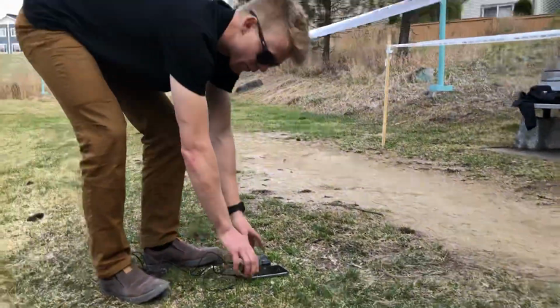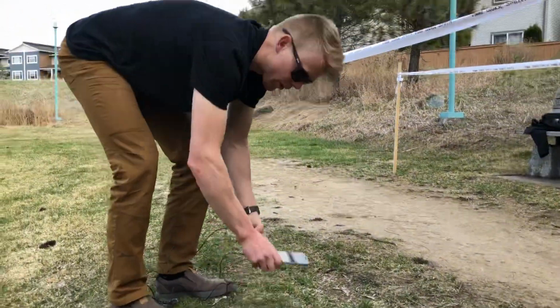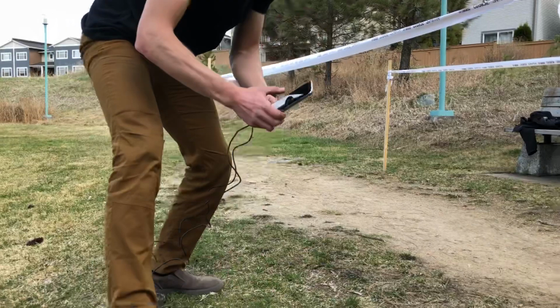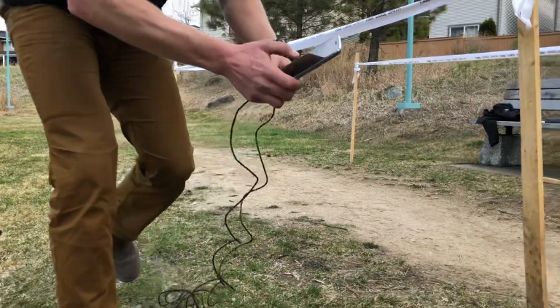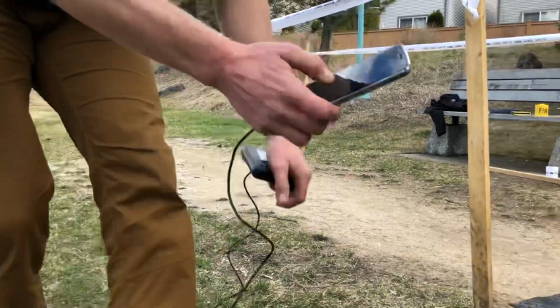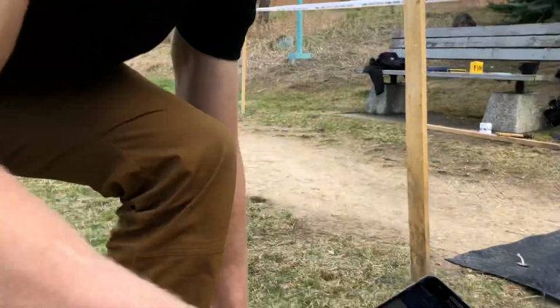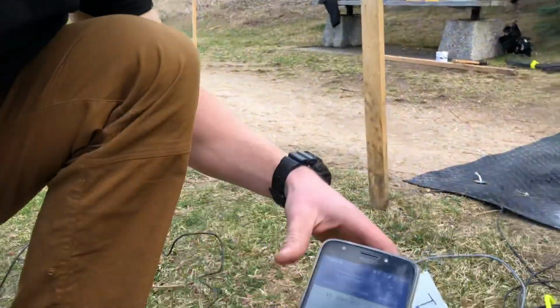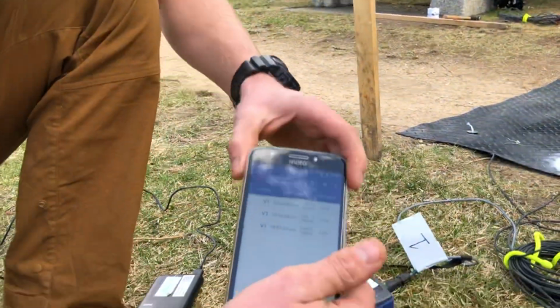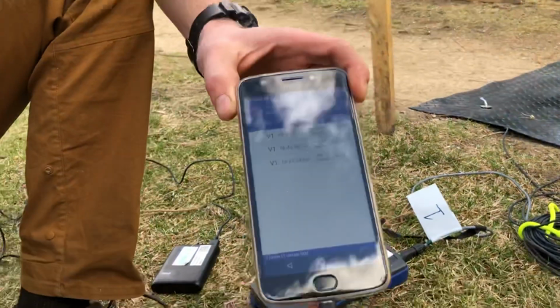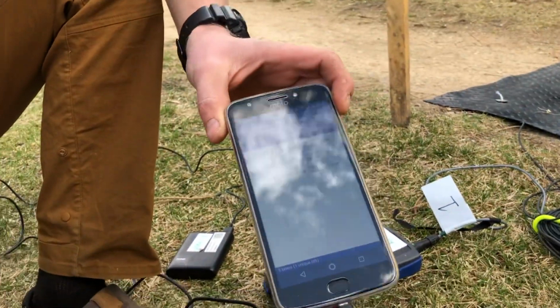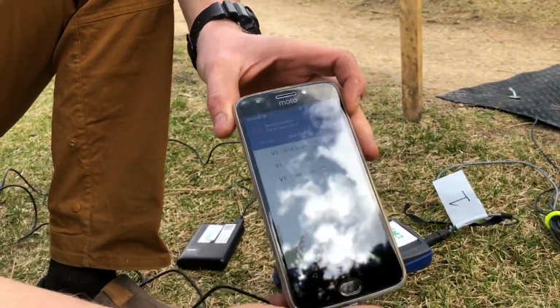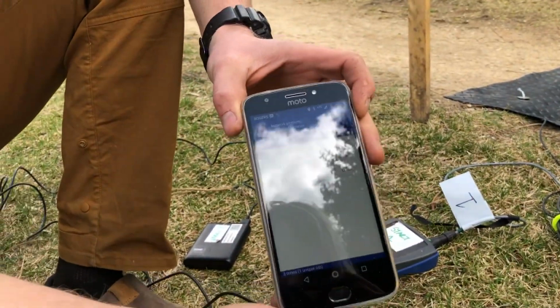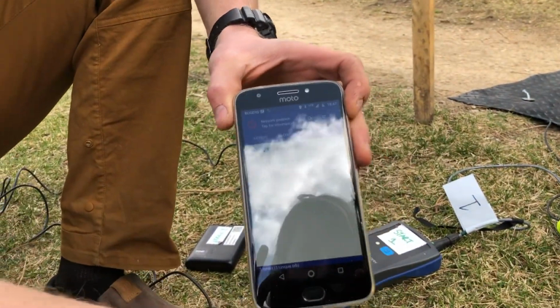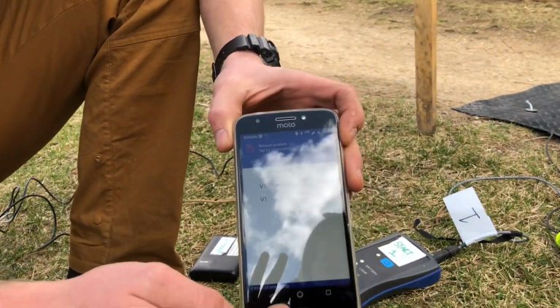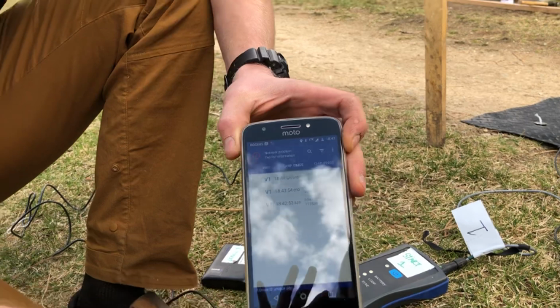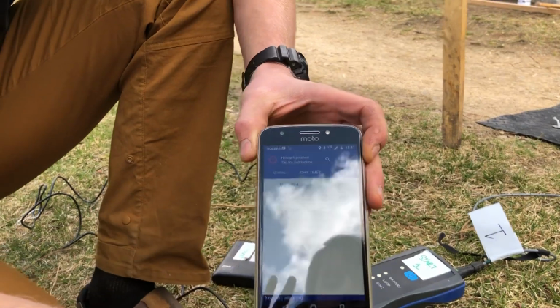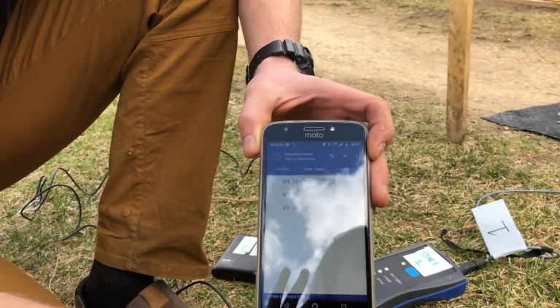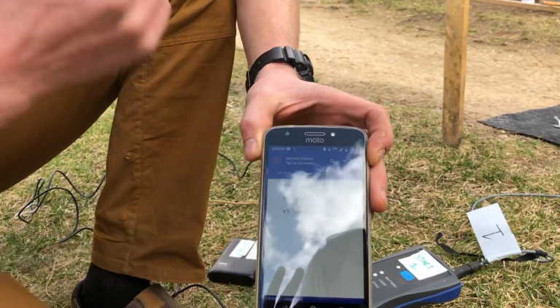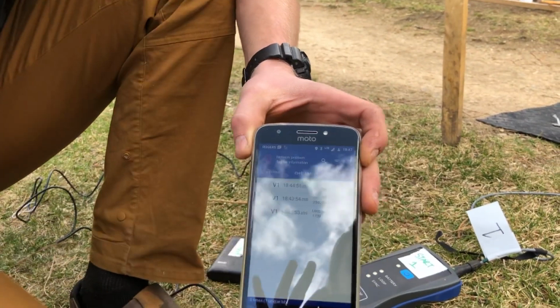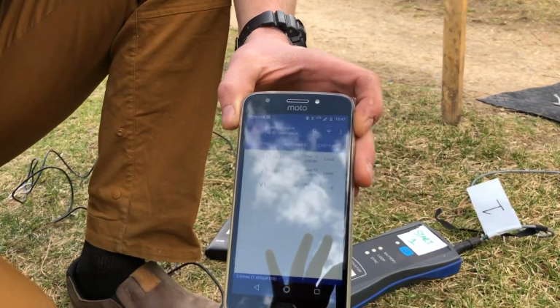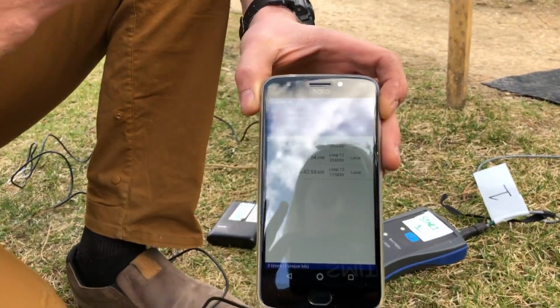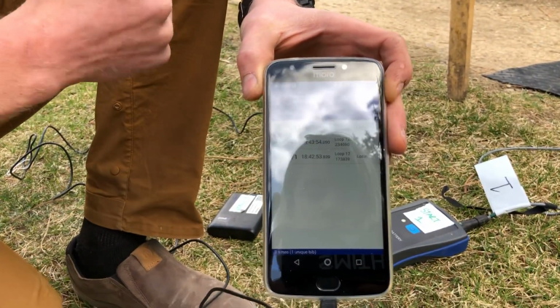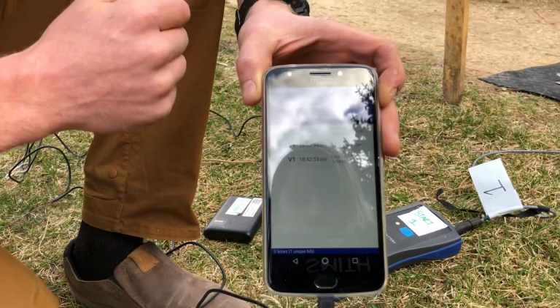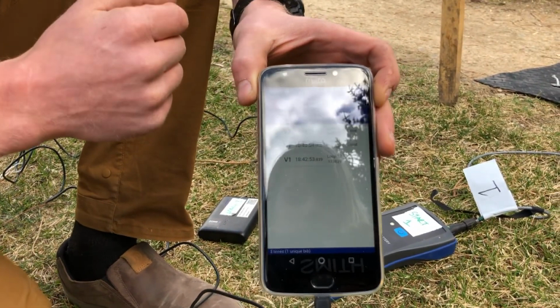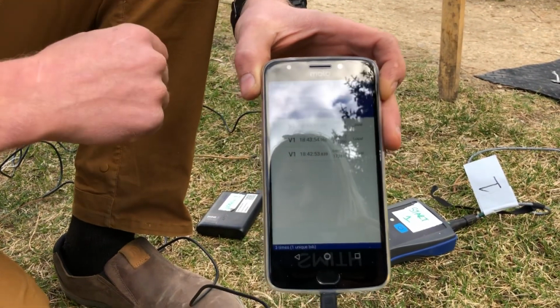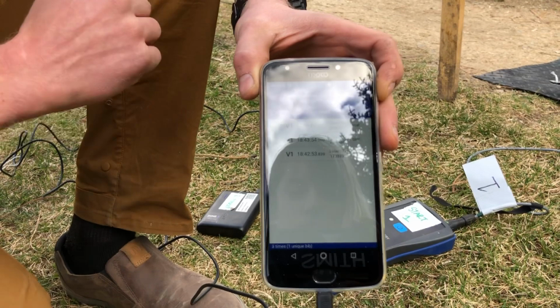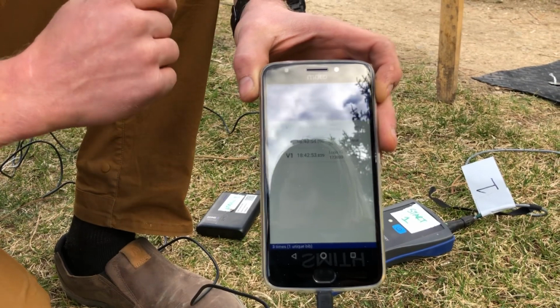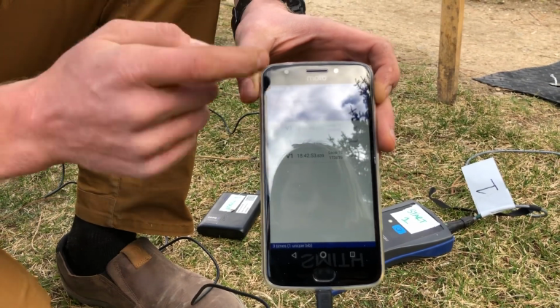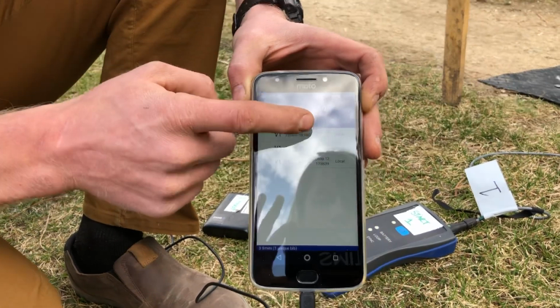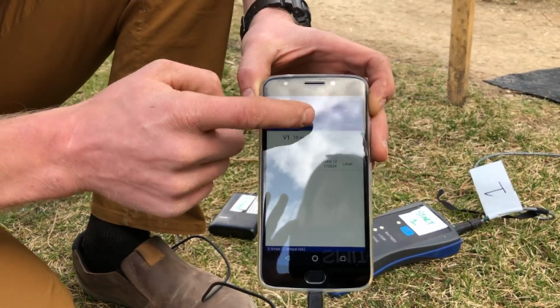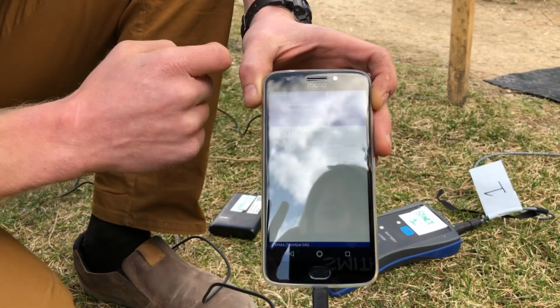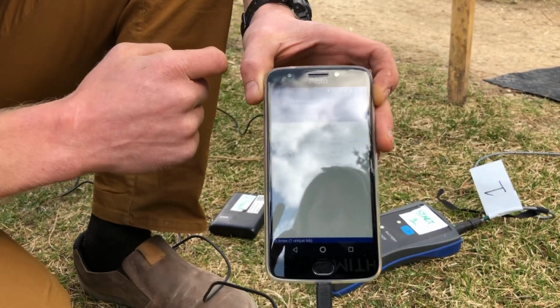For the phone, it's quite simple. You turn the phone on — the phone will also be given to you in a ziplock bag. Once the phone is on, you're going to select the Zone 4 app. It's the only app you can choose on the phone; there's nothing else to choose. Then you'll be clicking on Chip Times.